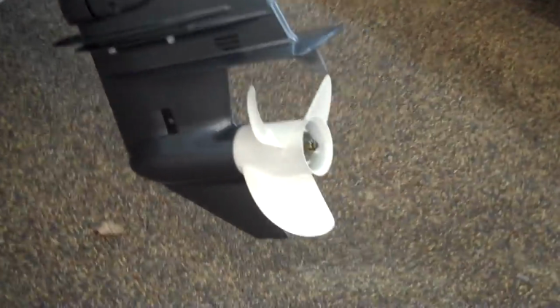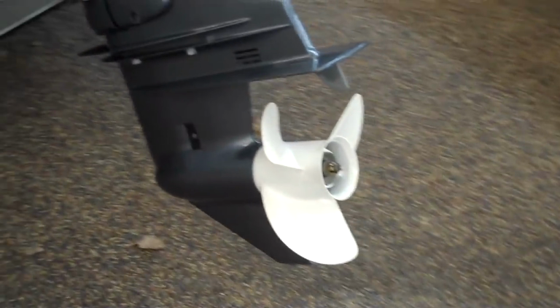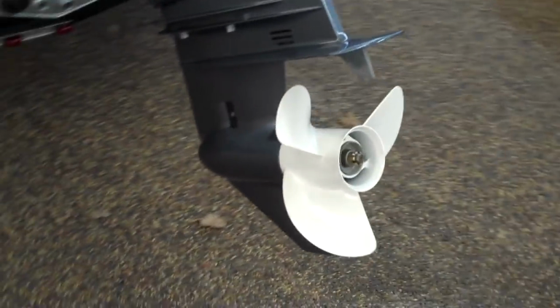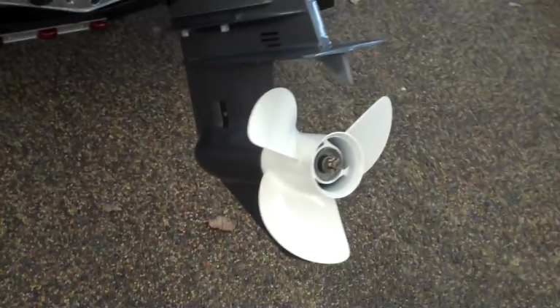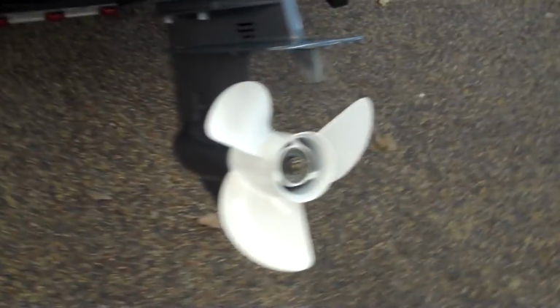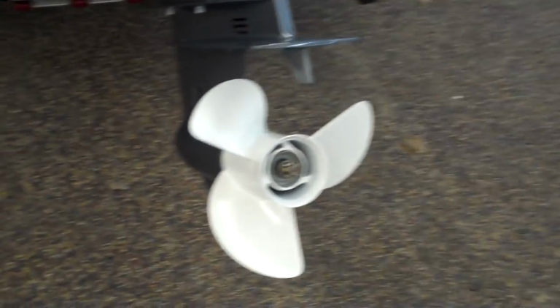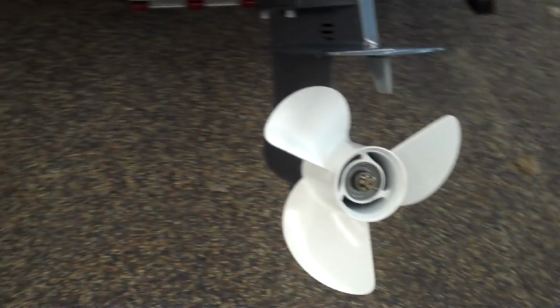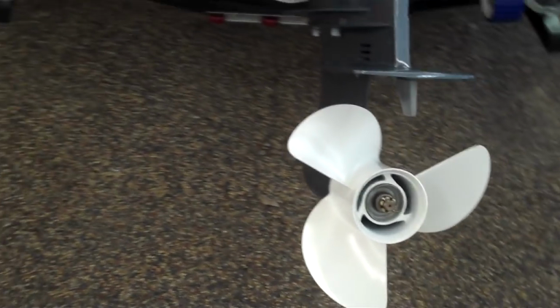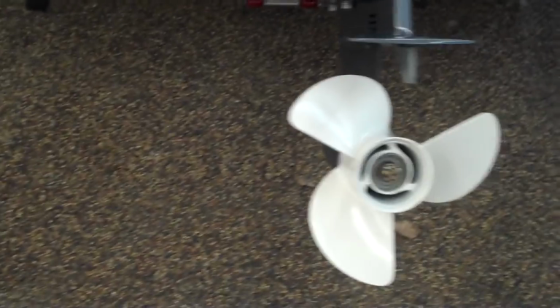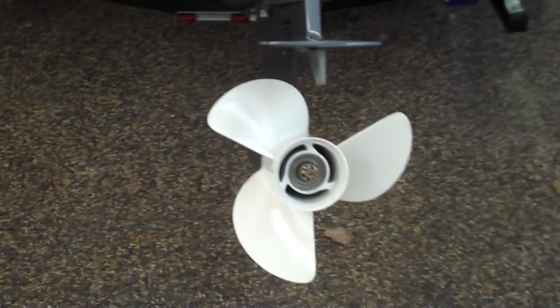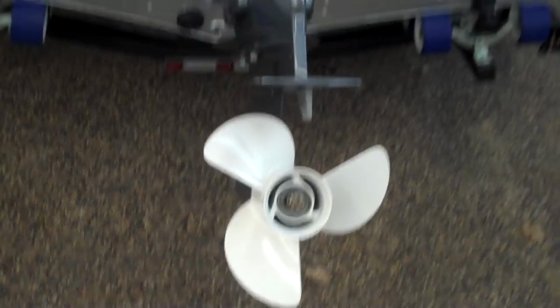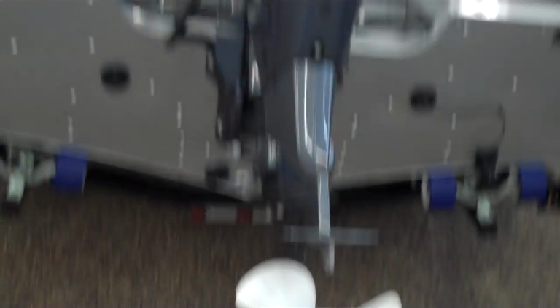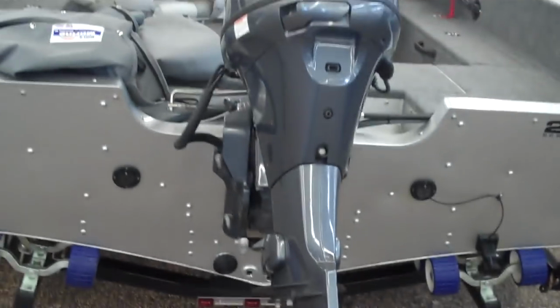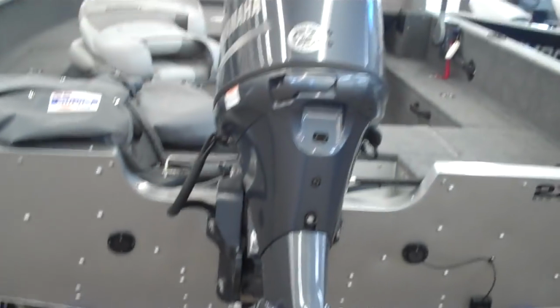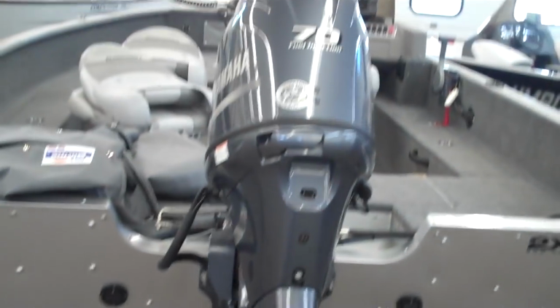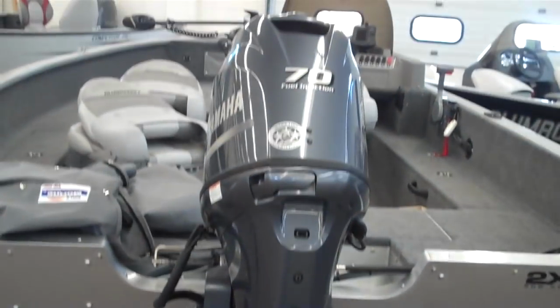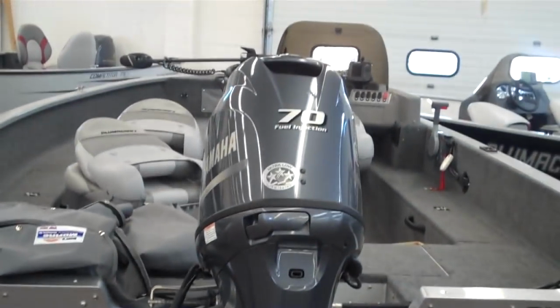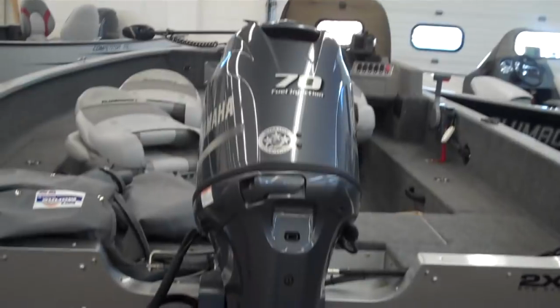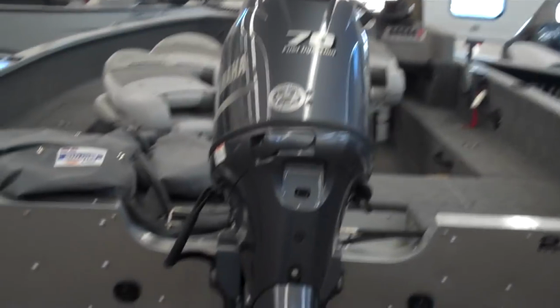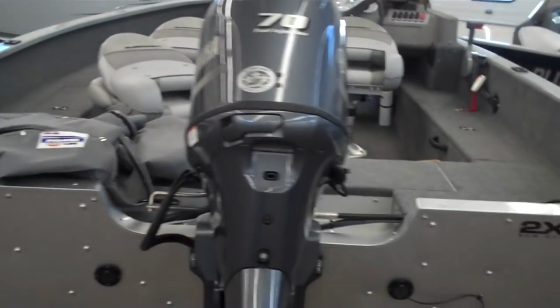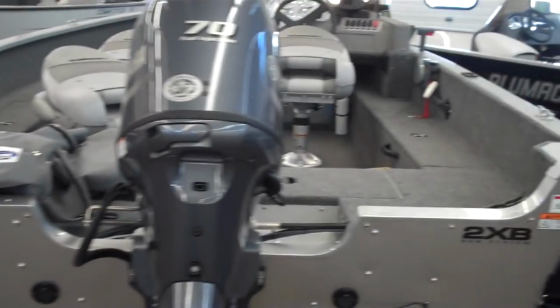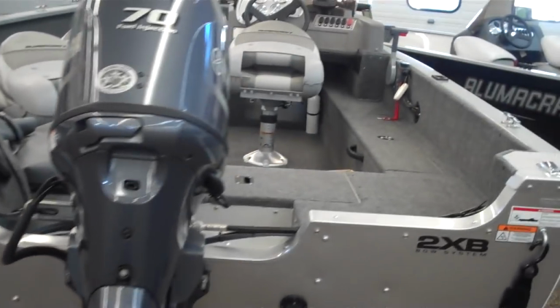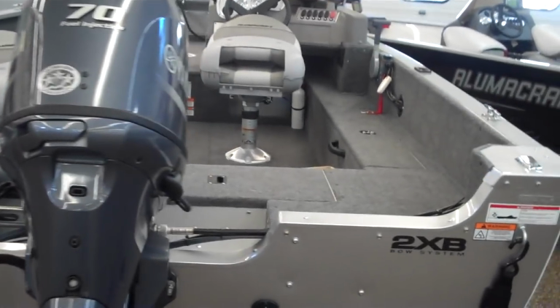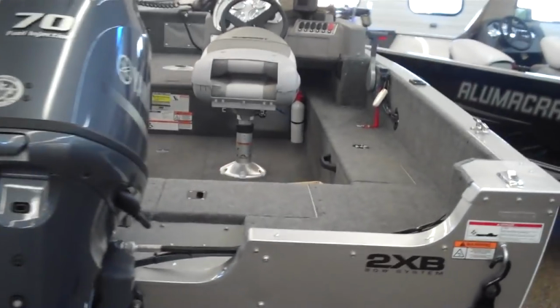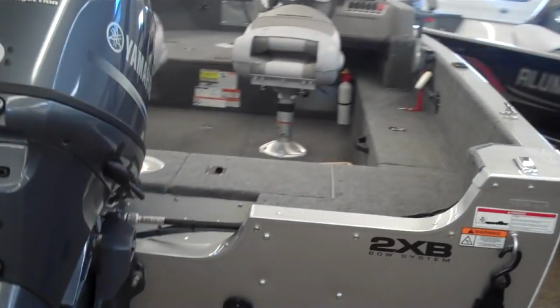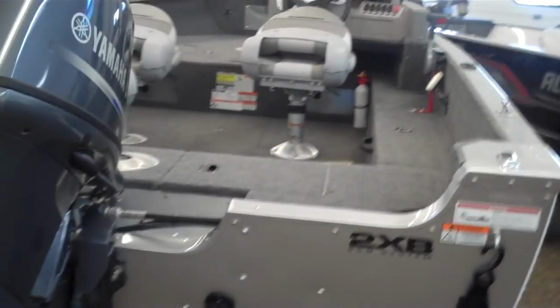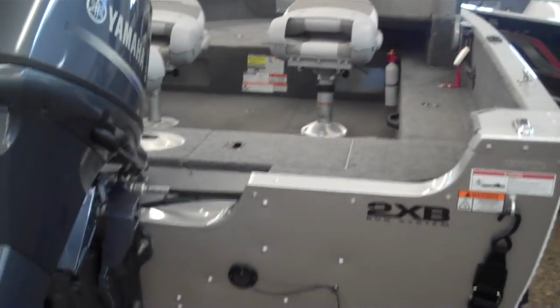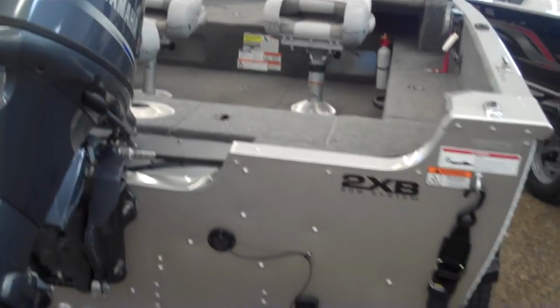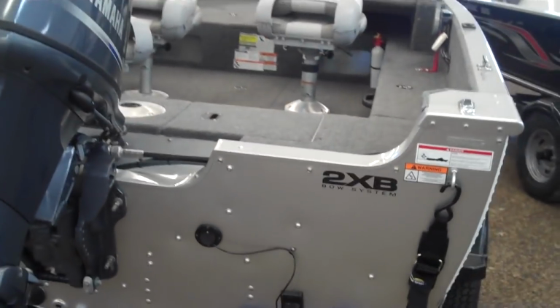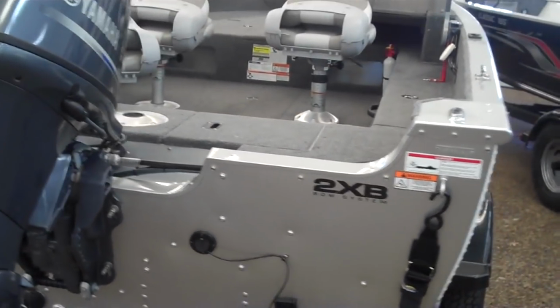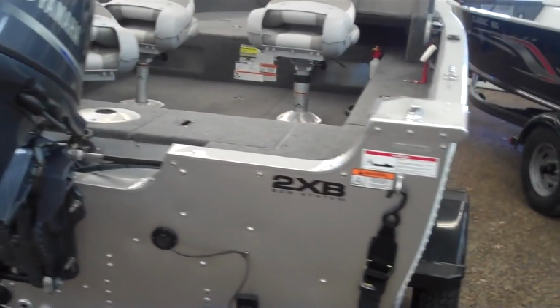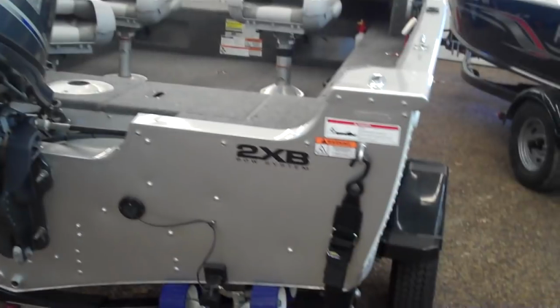The boat was sold about 10 months ago to a family who decided they wanted a bigger one.